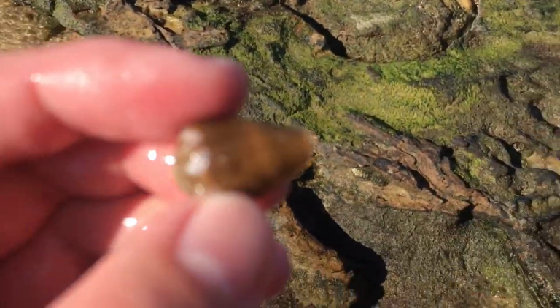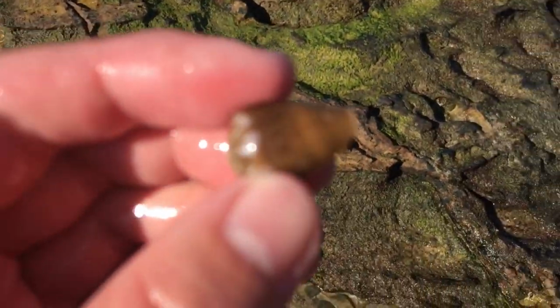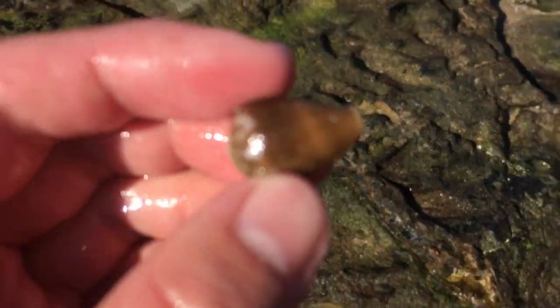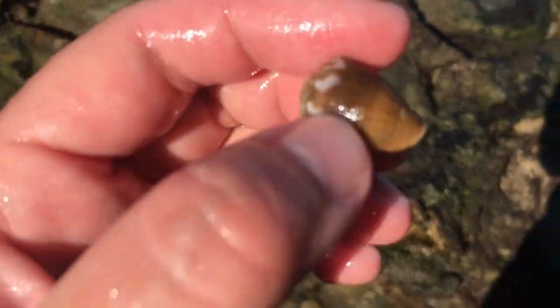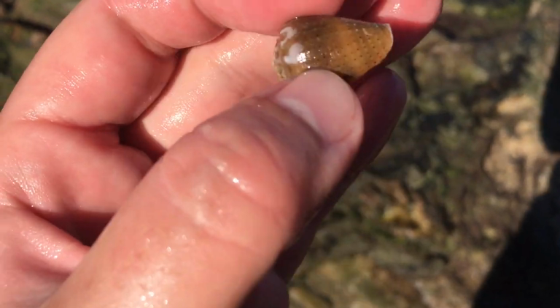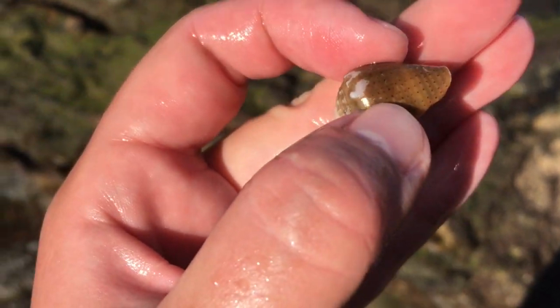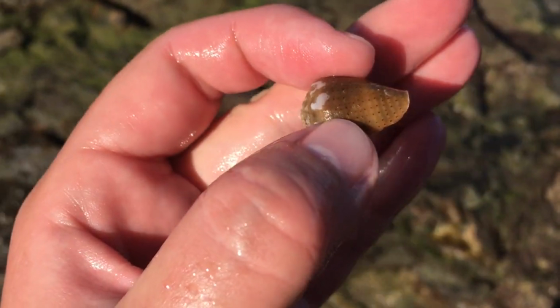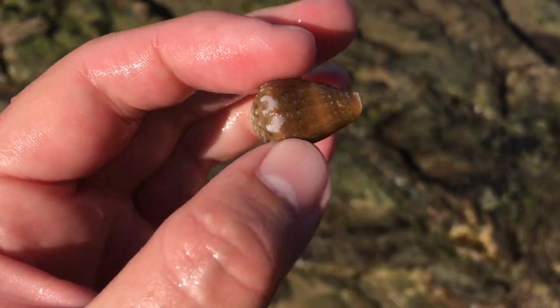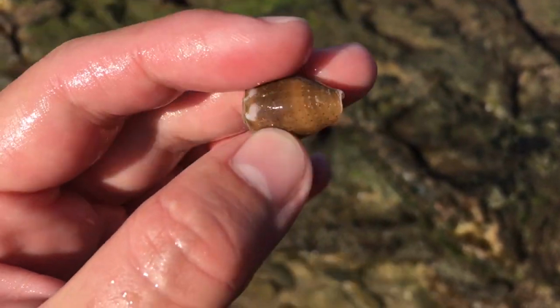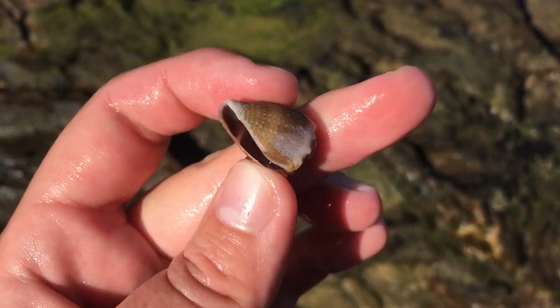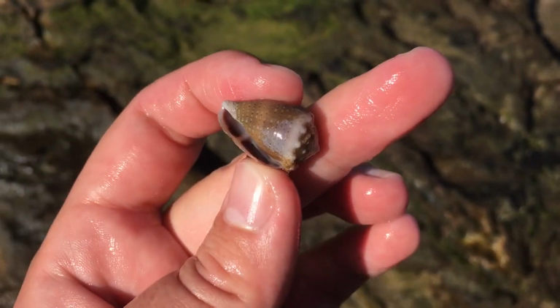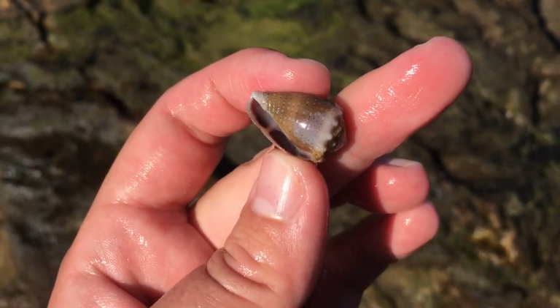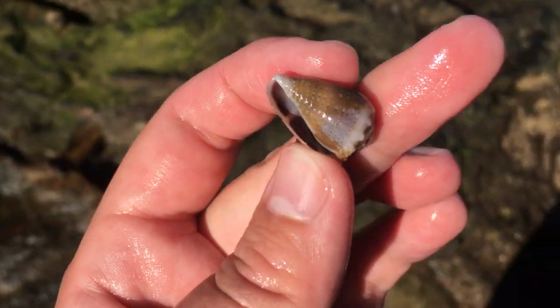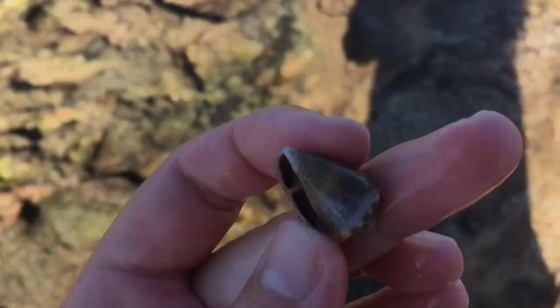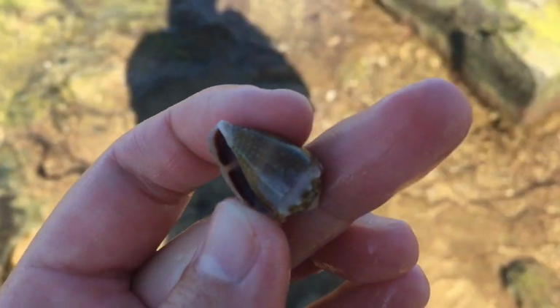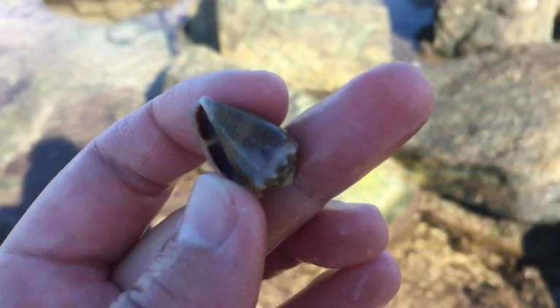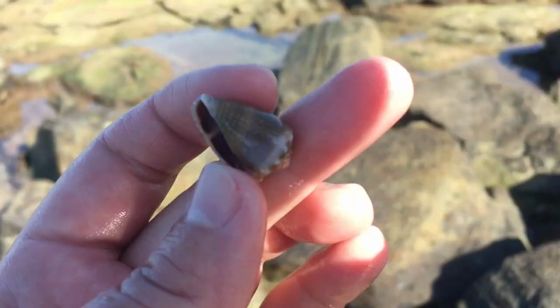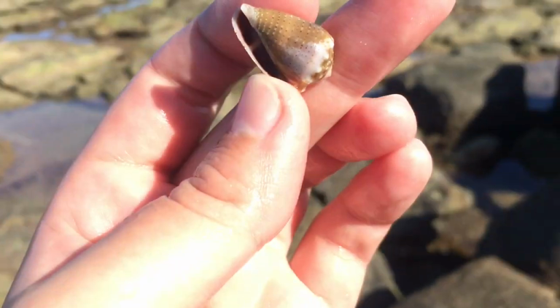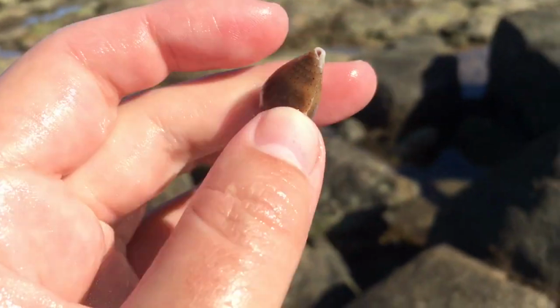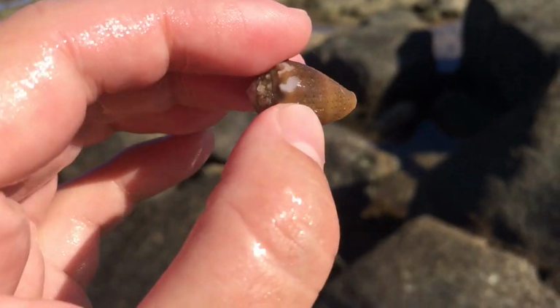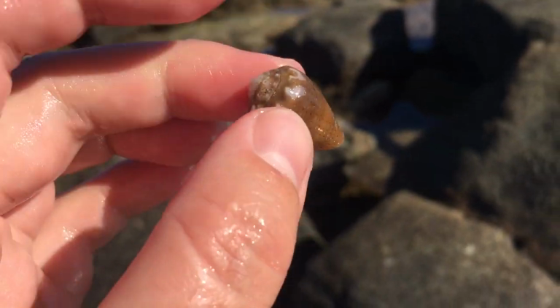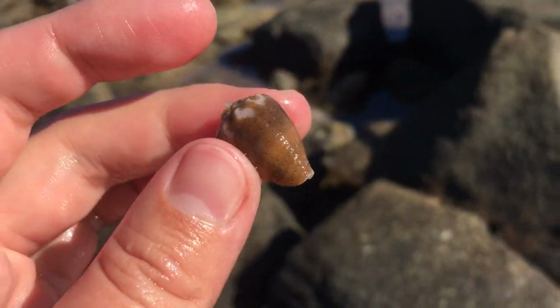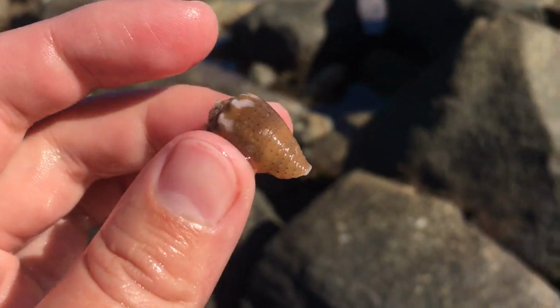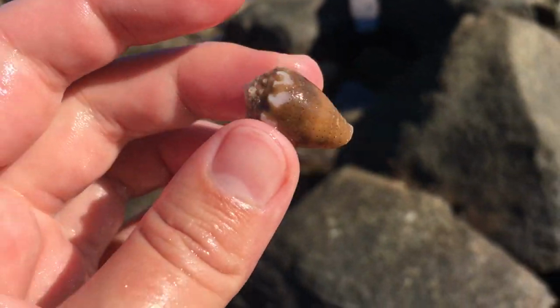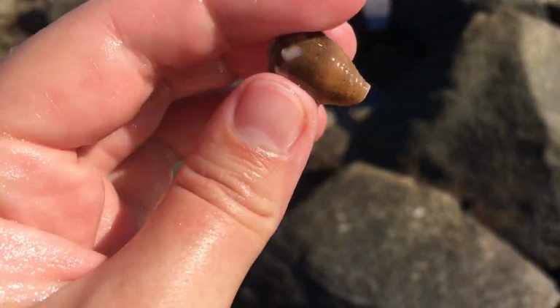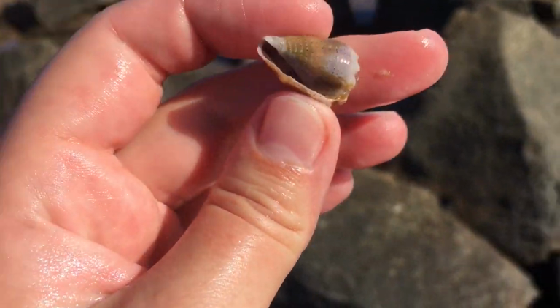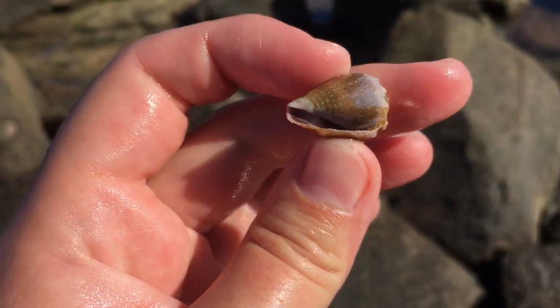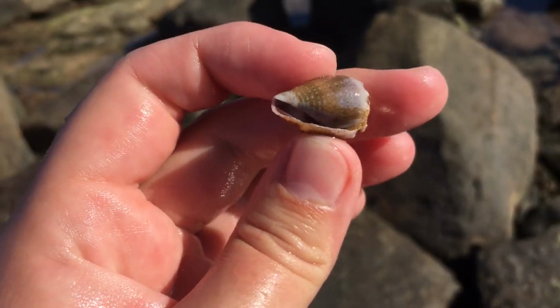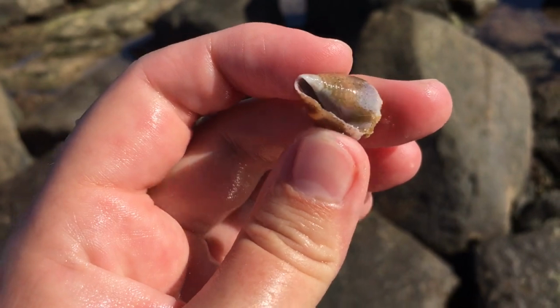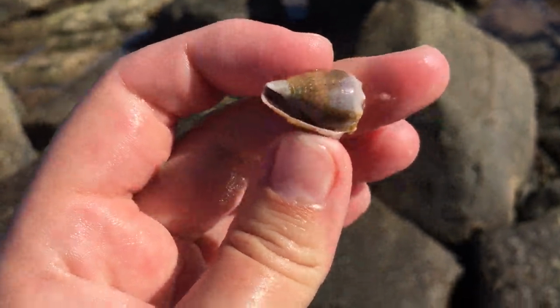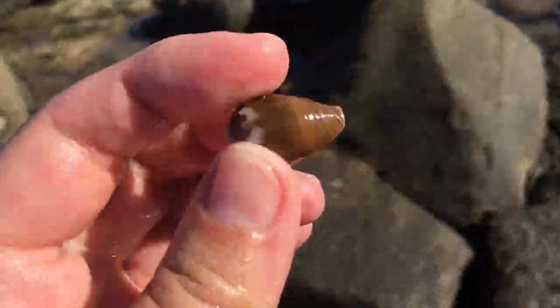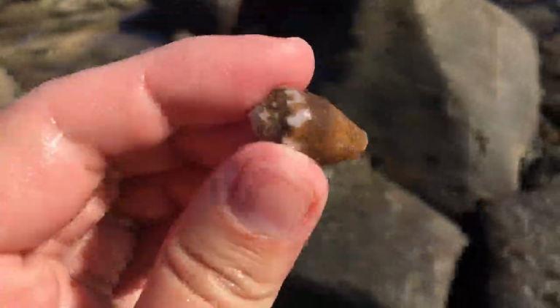That's a cool little crown cone. Look at that one - it's super duper fresh. I actually thought it might have been a sanguine cone because of all the brown on it. But wow, that's just a very, very fresh crown cone.